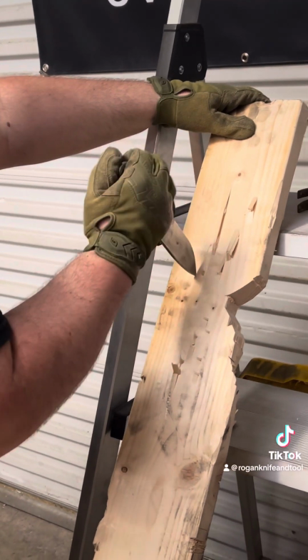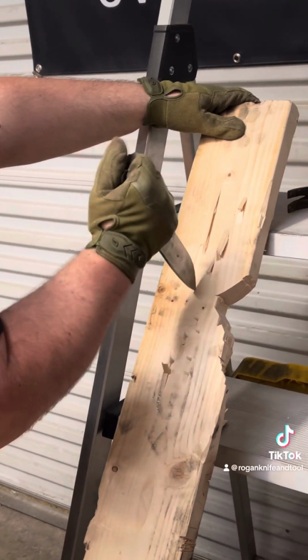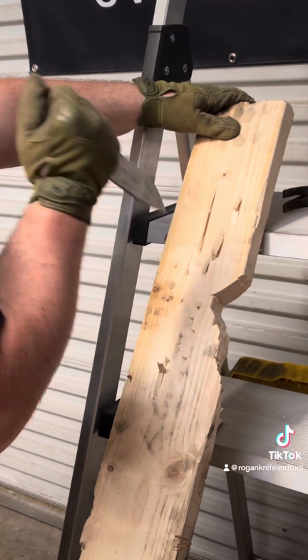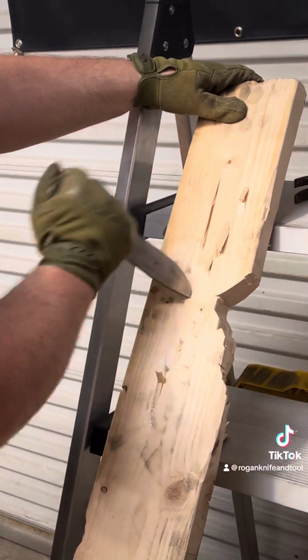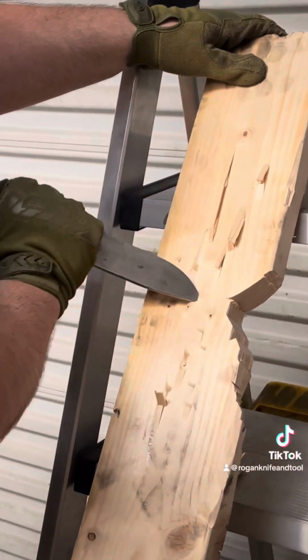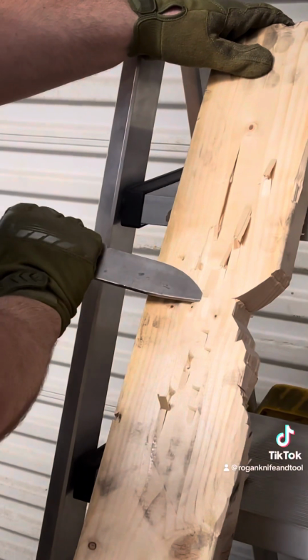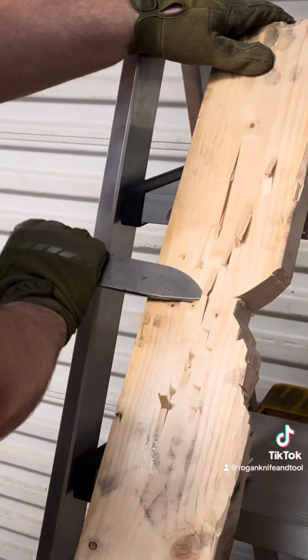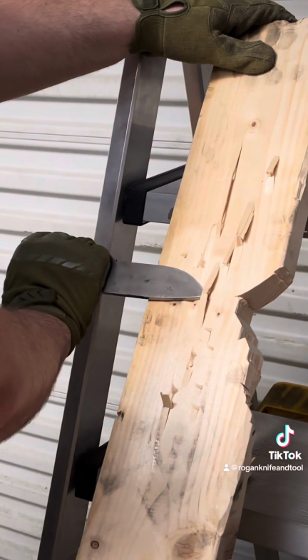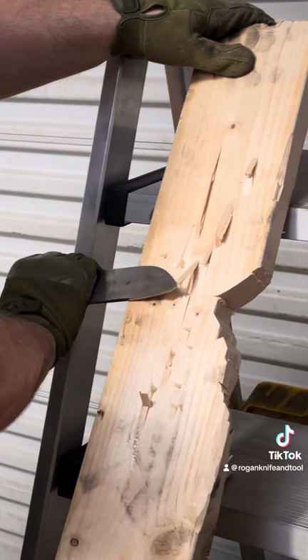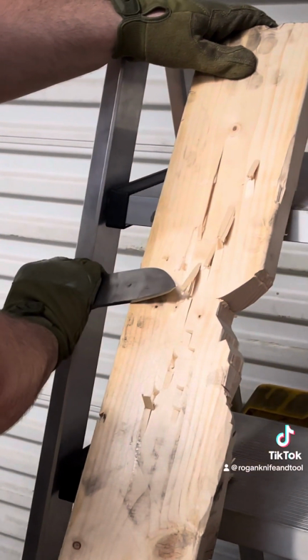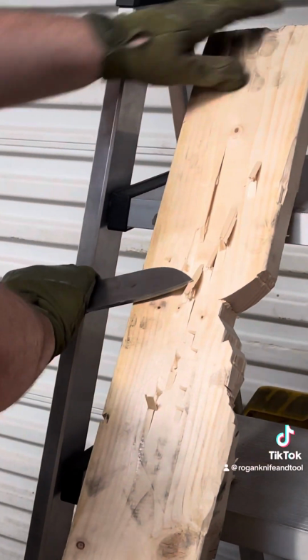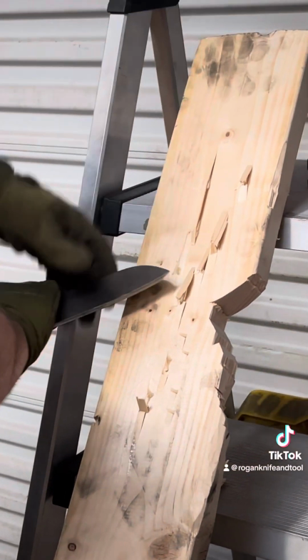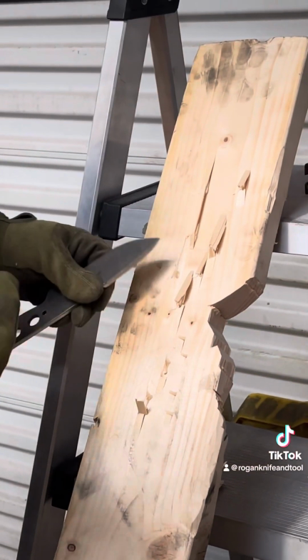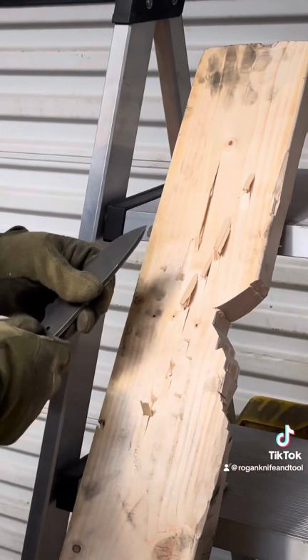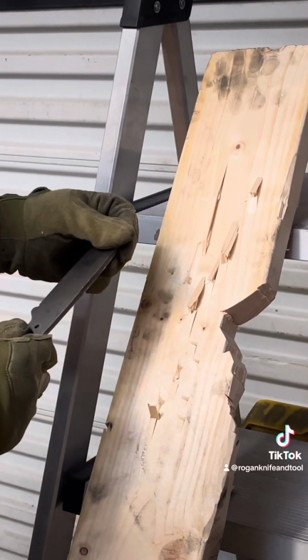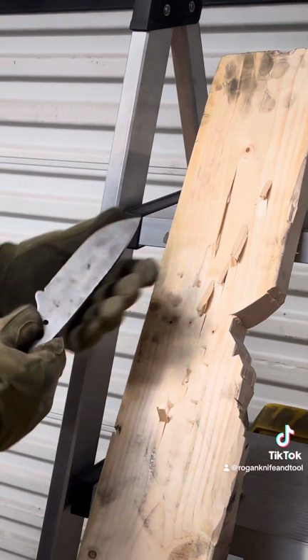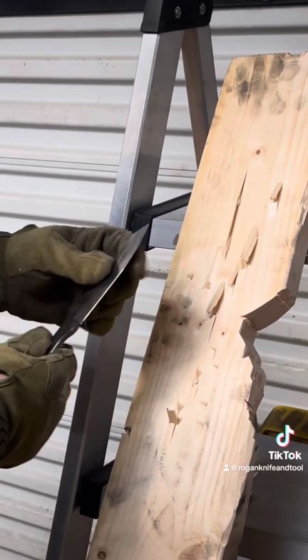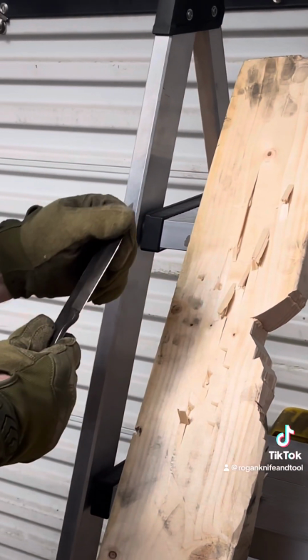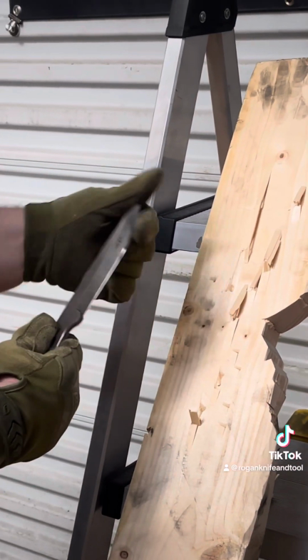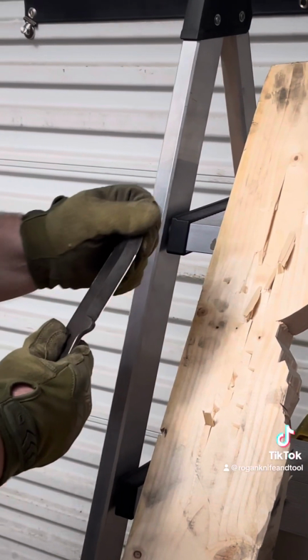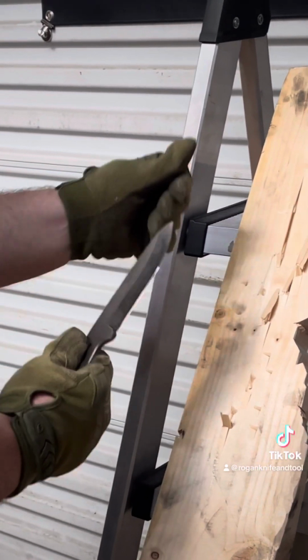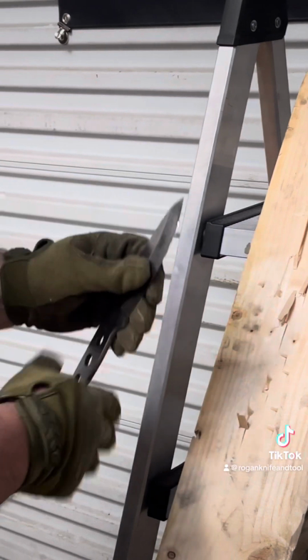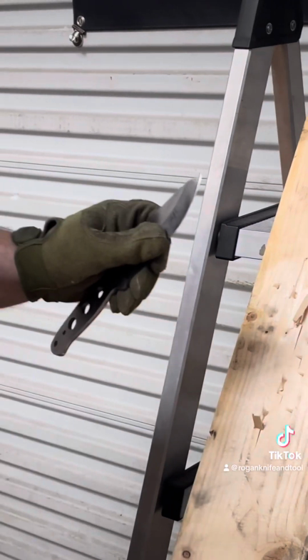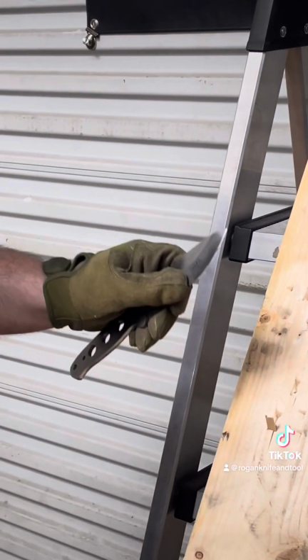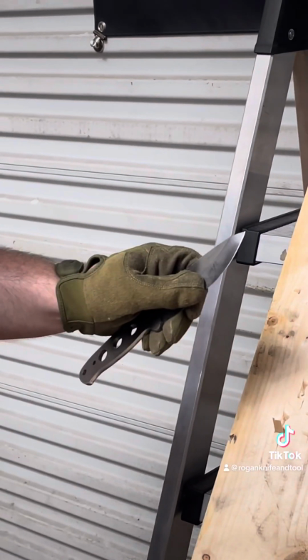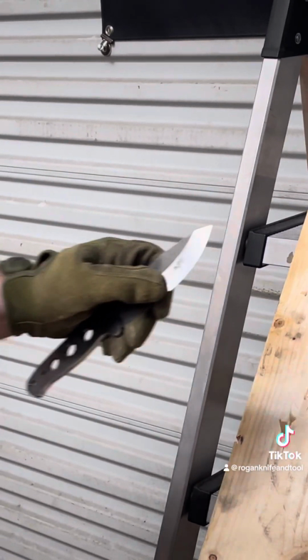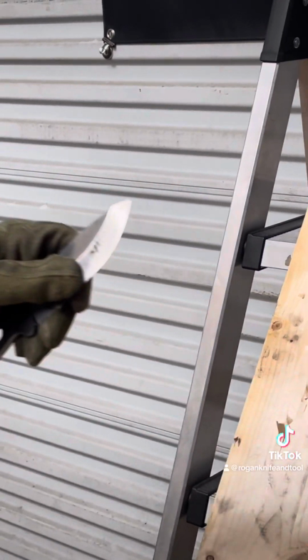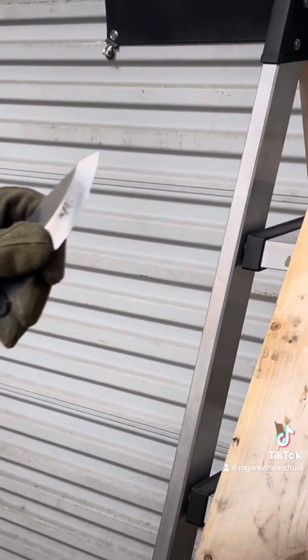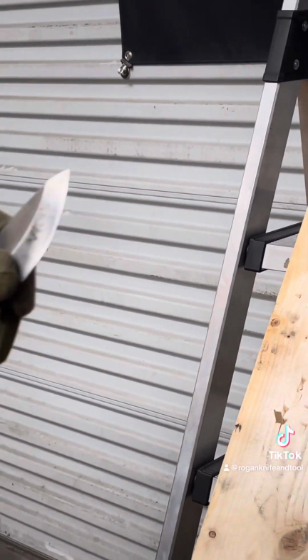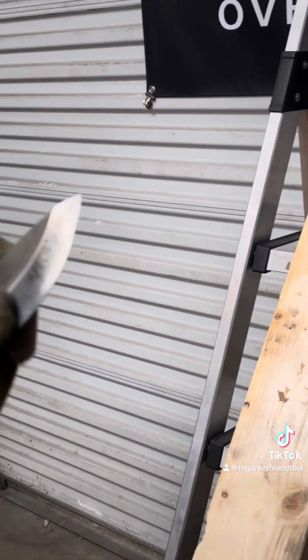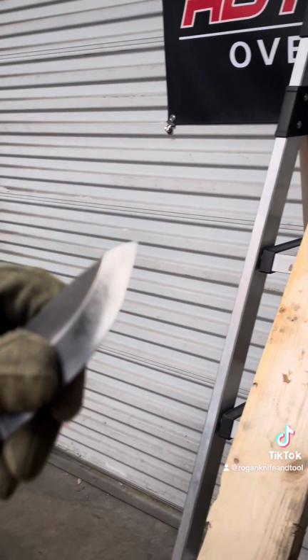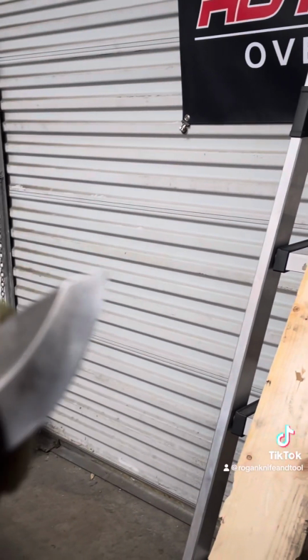Now back to with the grain, and this is when you can actually crack that tip off pretty easily. A lot of knives fail here — ours is holding up pretty well.